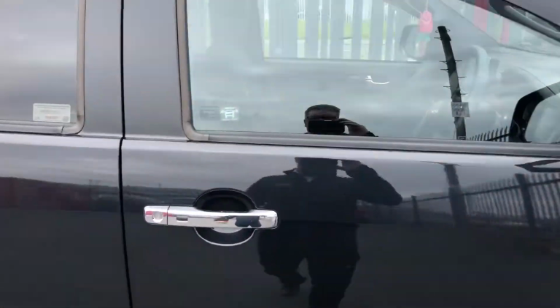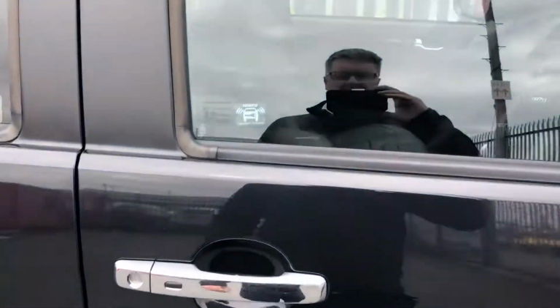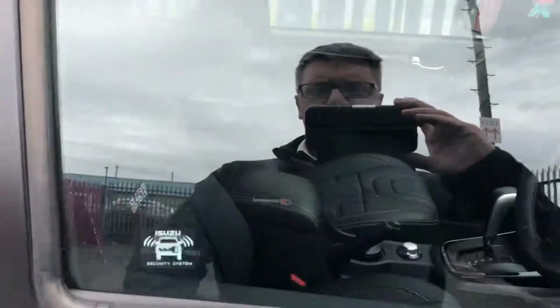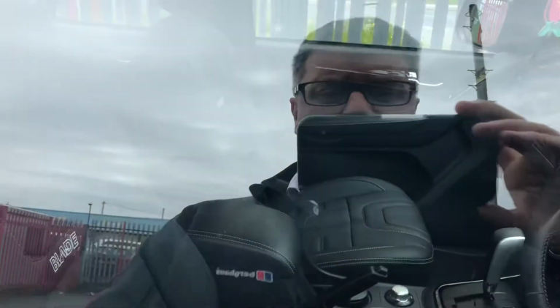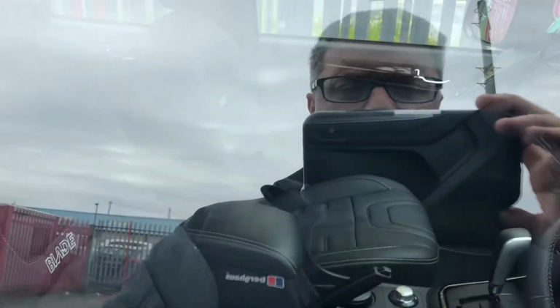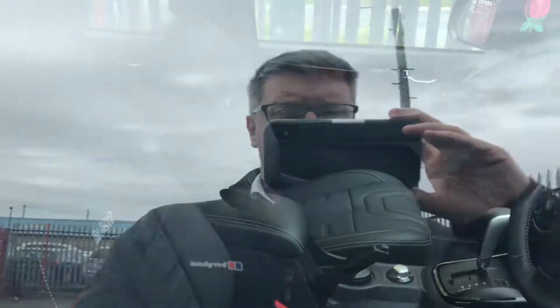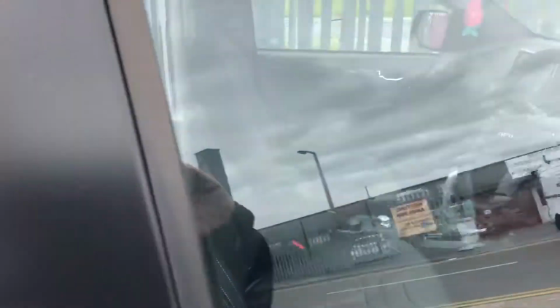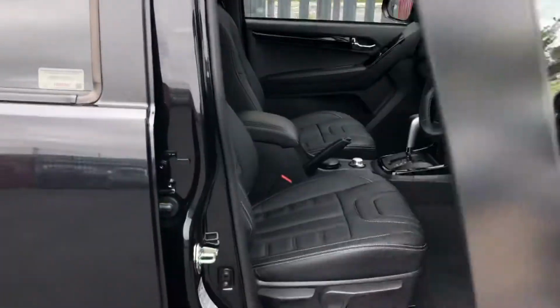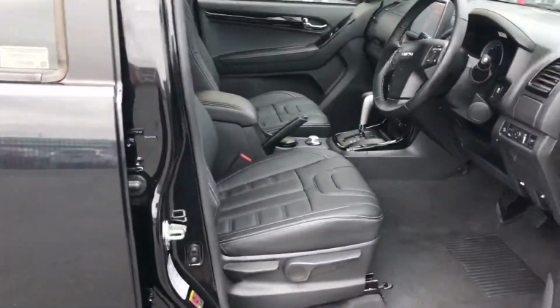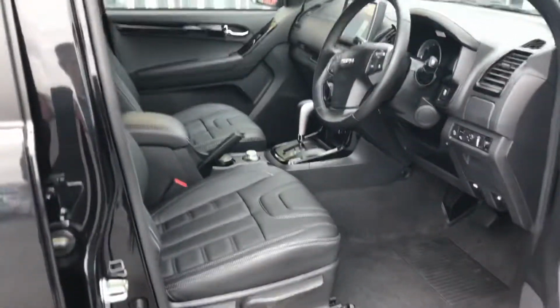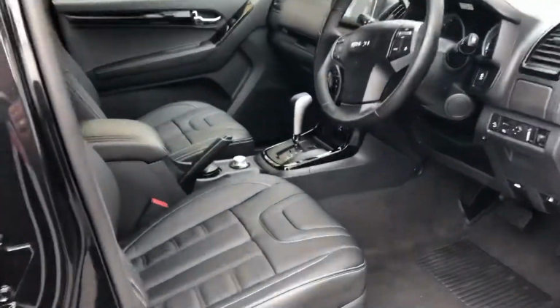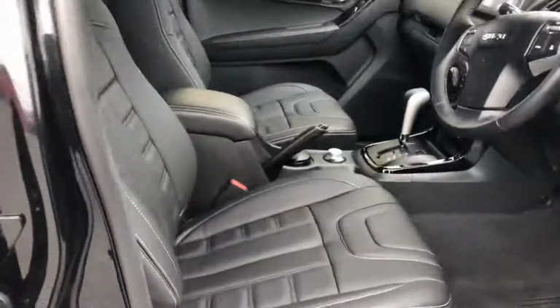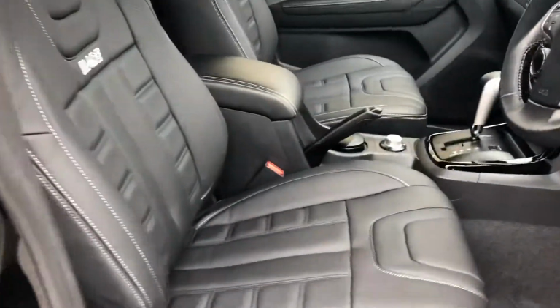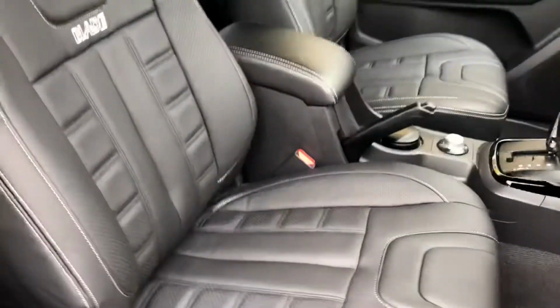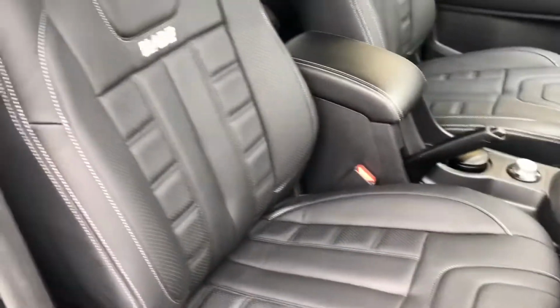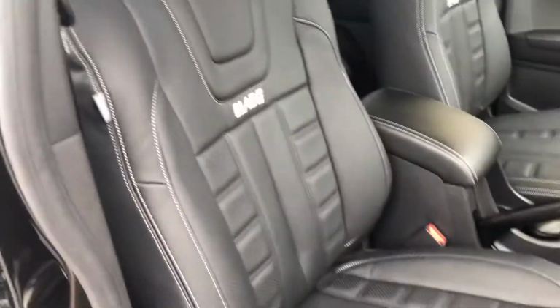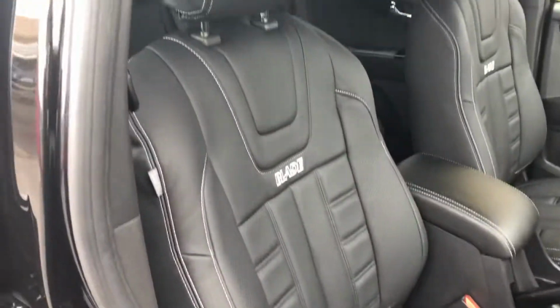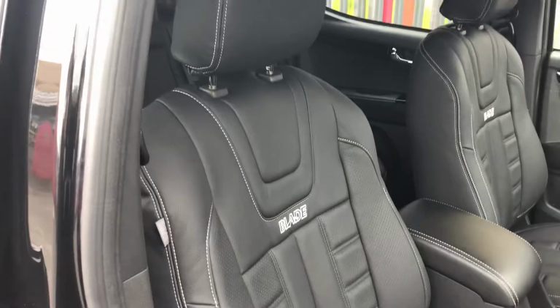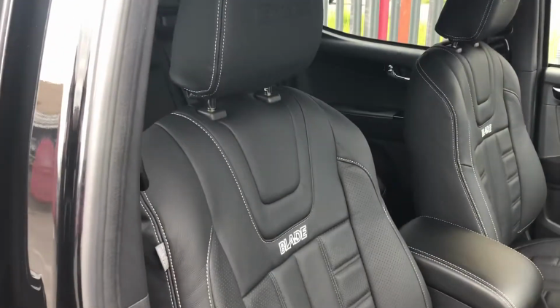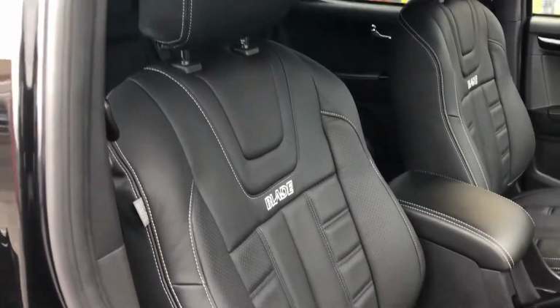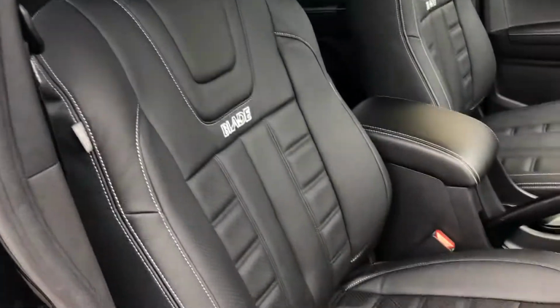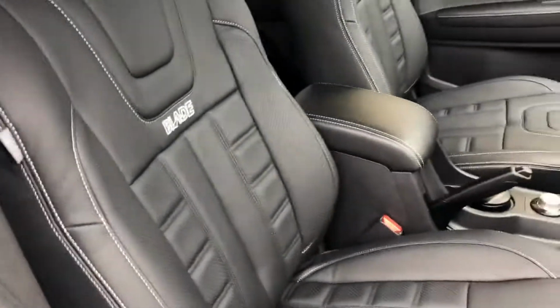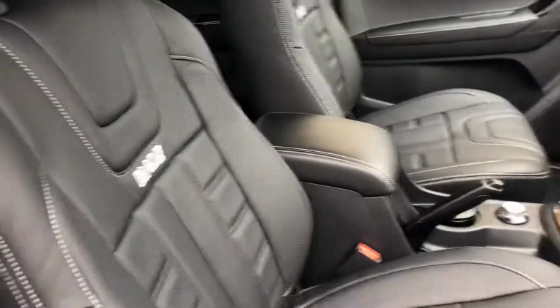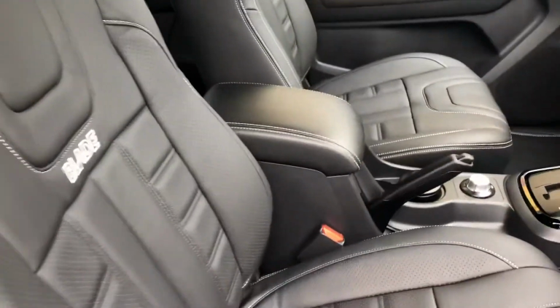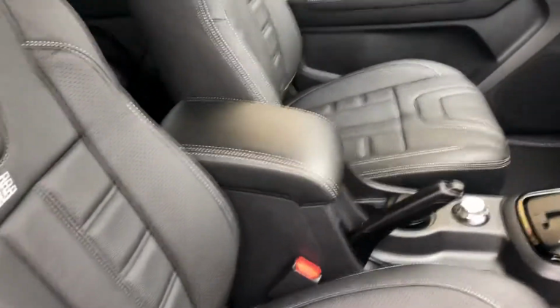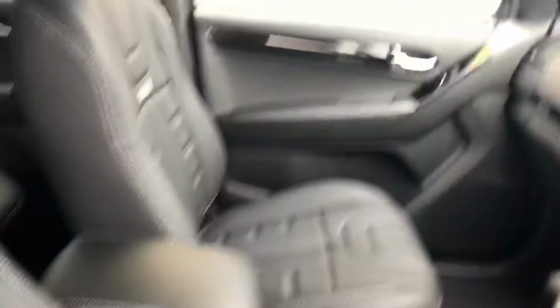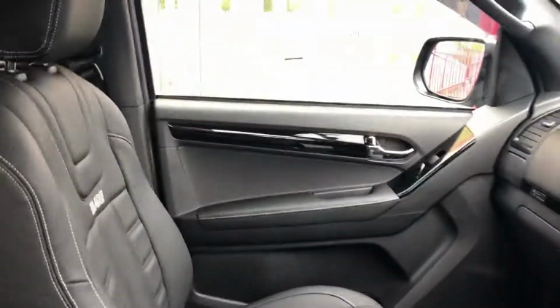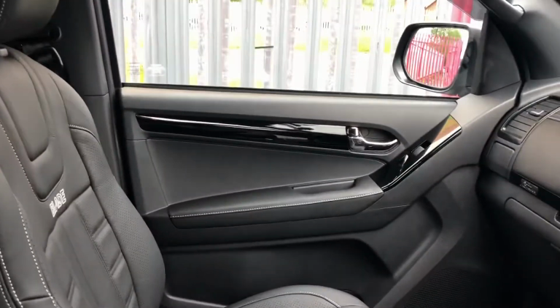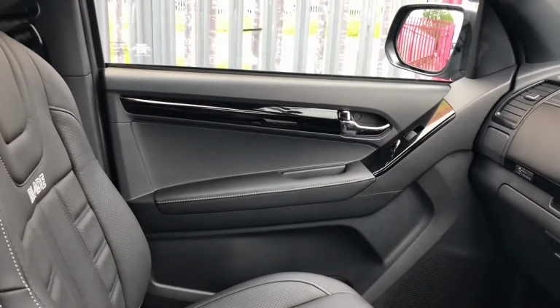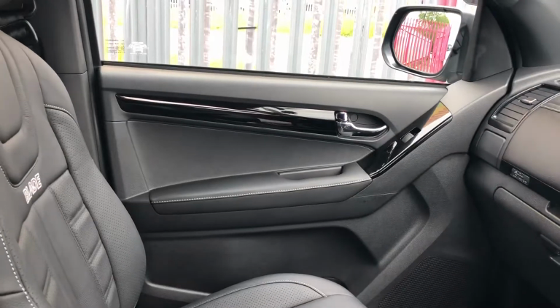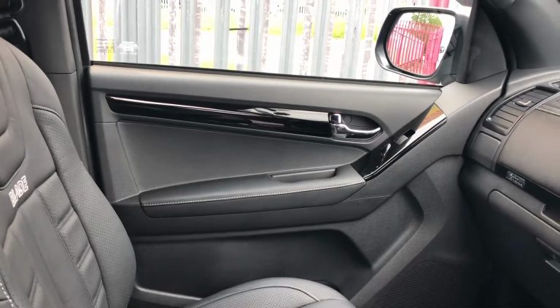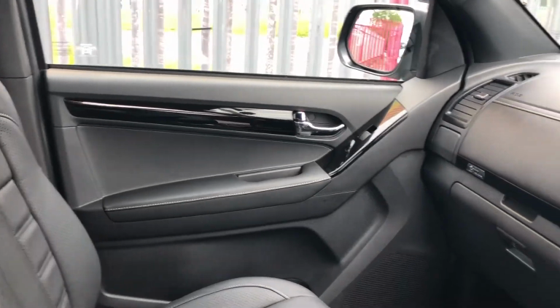Full keyless entry — open the door like that, key stays in your pocket. We've got an absolutely superb leather finish on the upholstery, leather centre armrest, and on the actual doors as well.